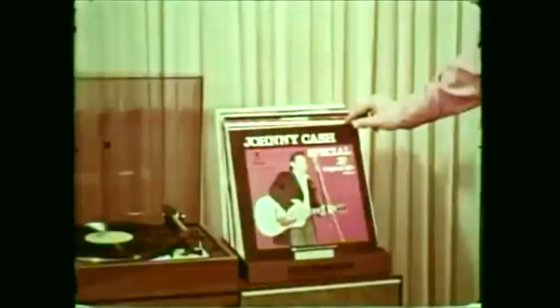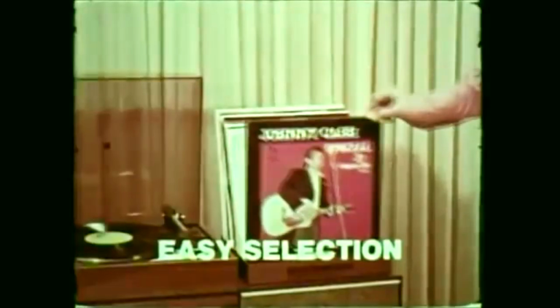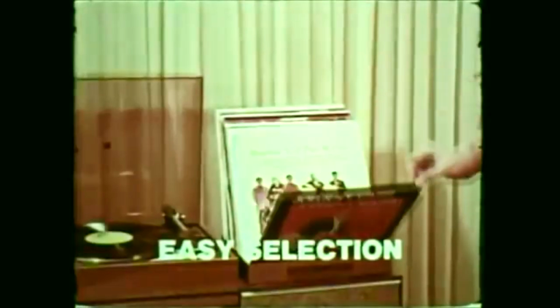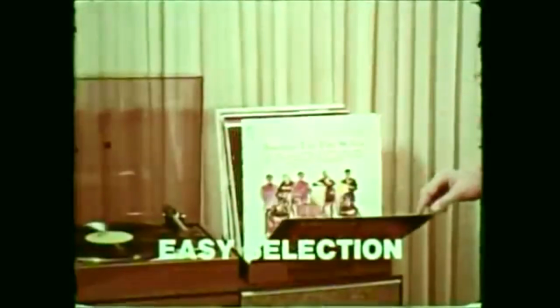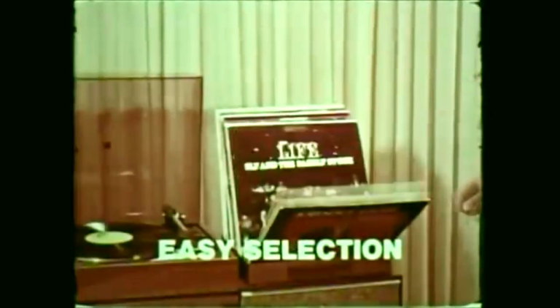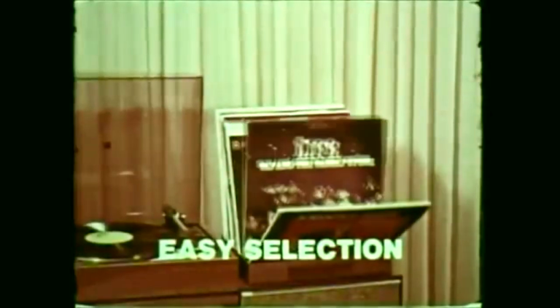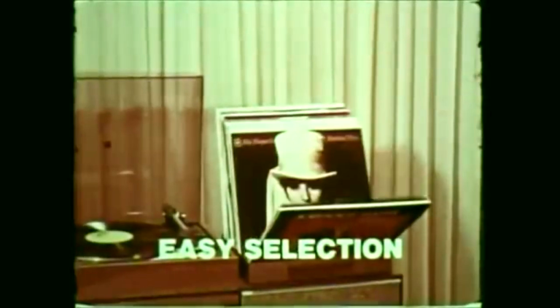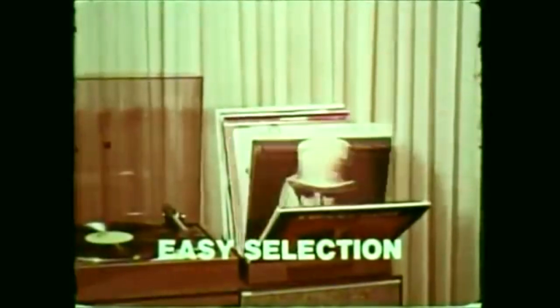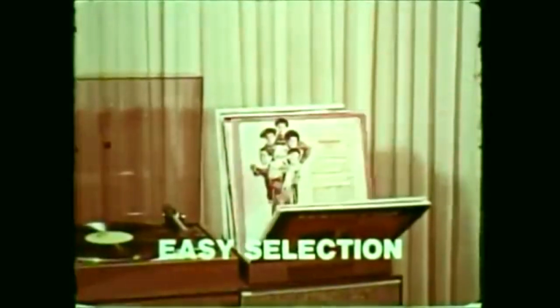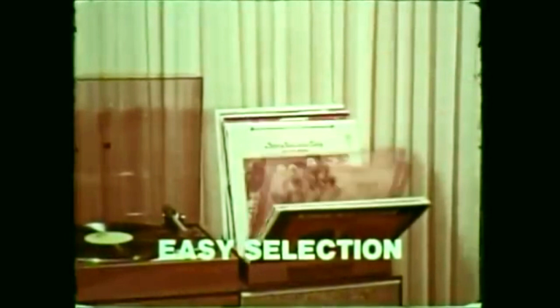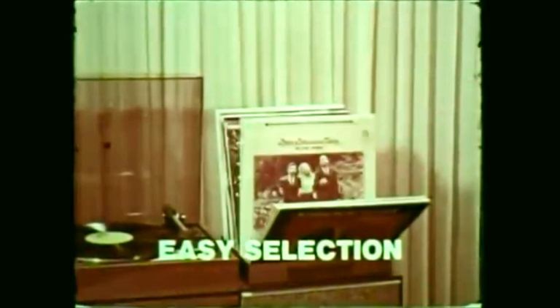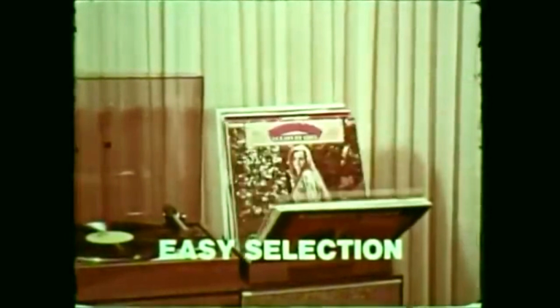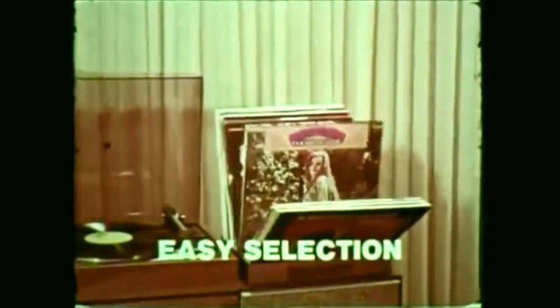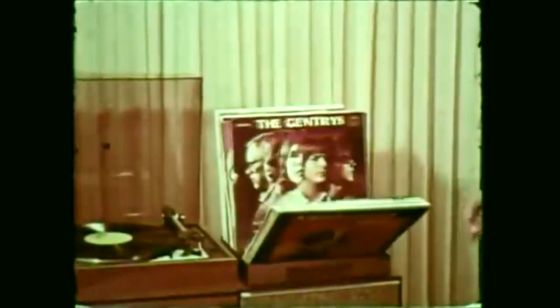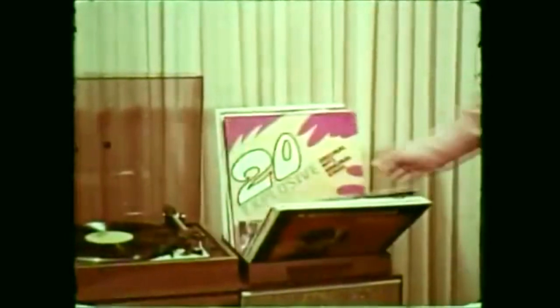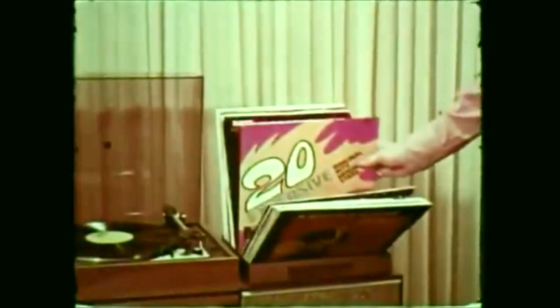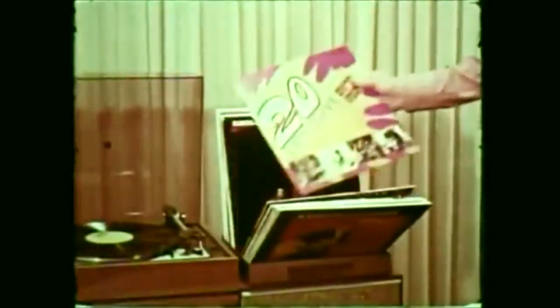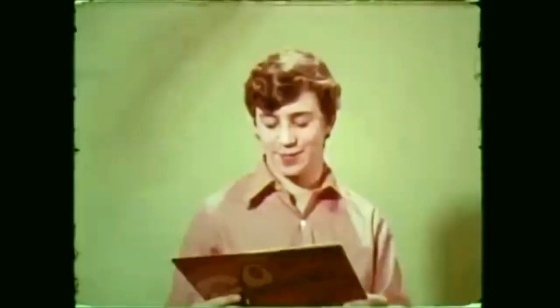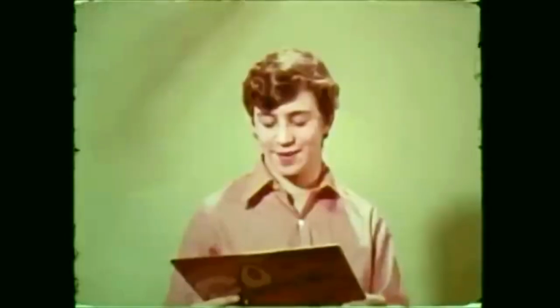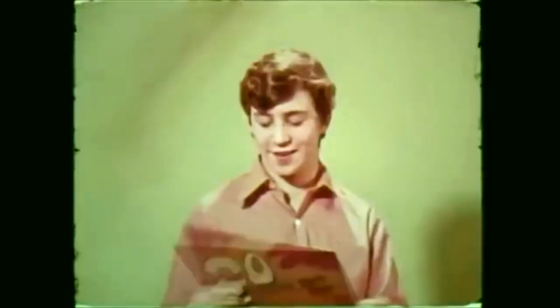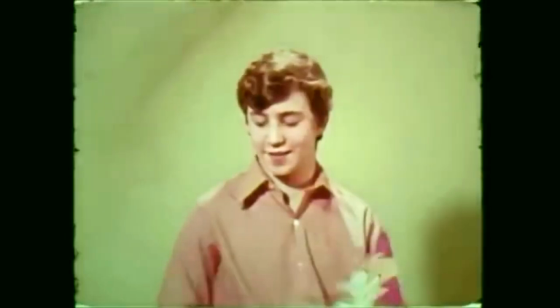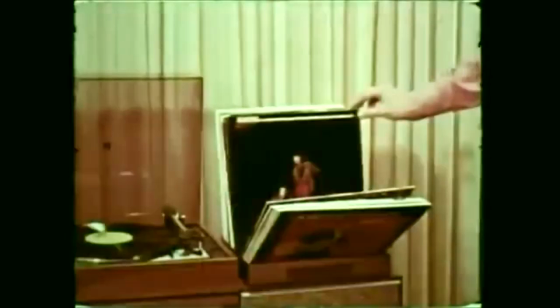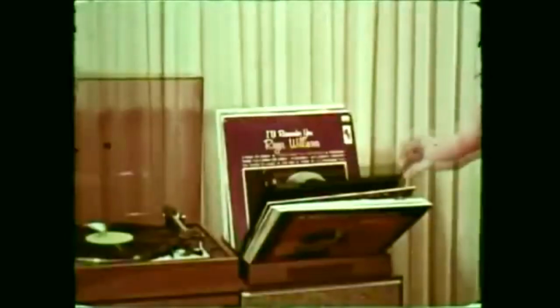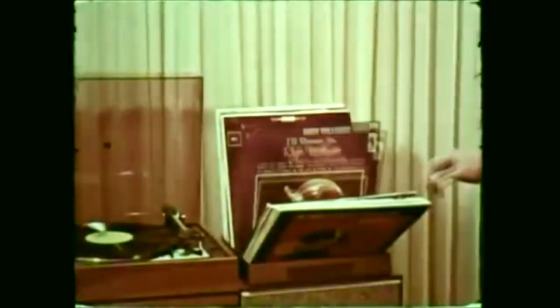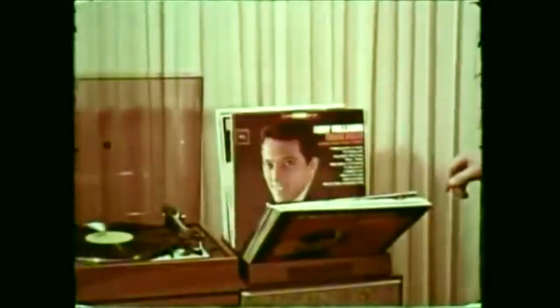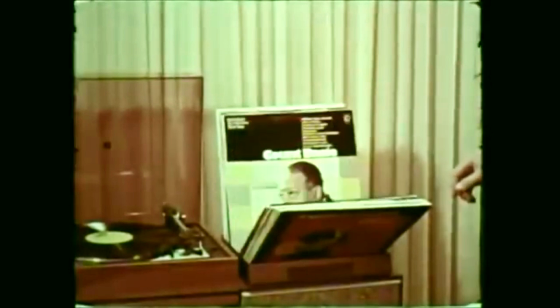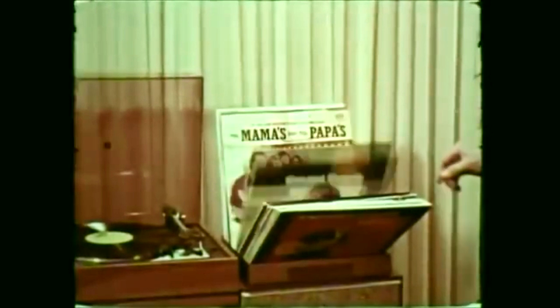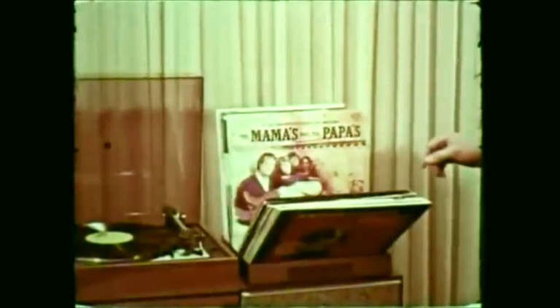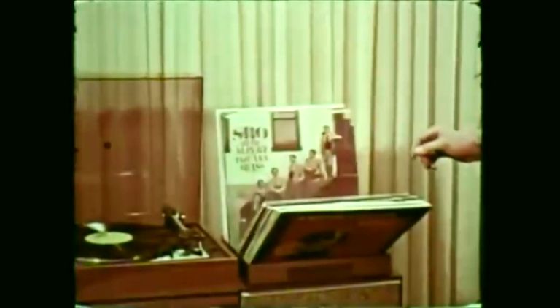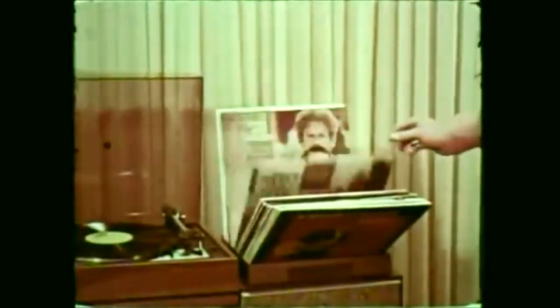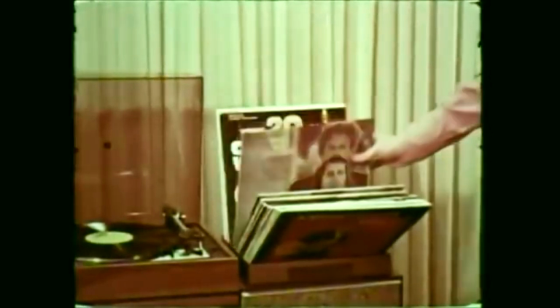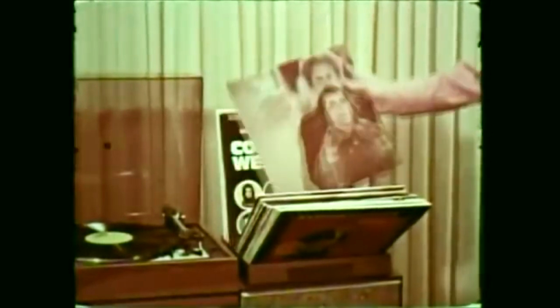To choose your favorite music, tilt the first record forward. The others follow automatically. Pick your selection when it appears. To choose more LPs, lean the next record forward and wait for your choice.